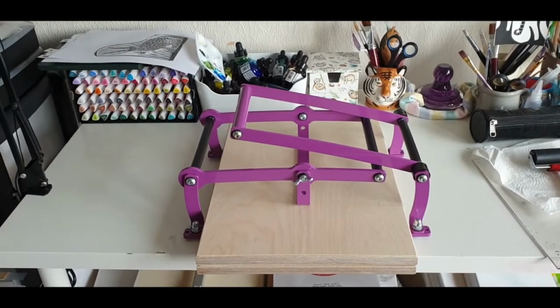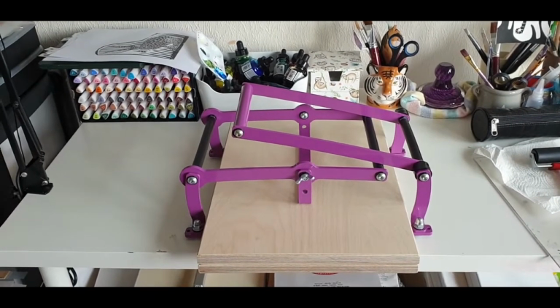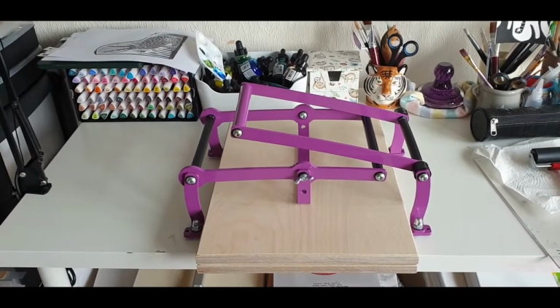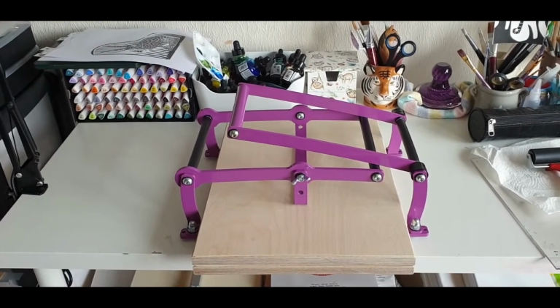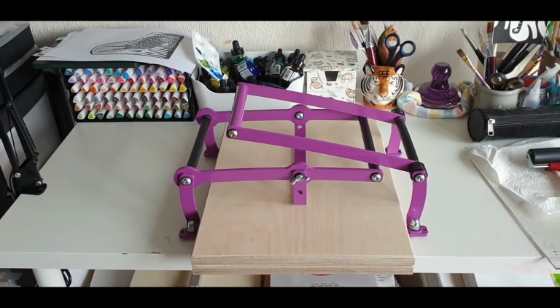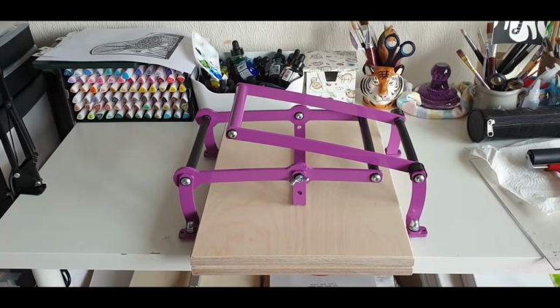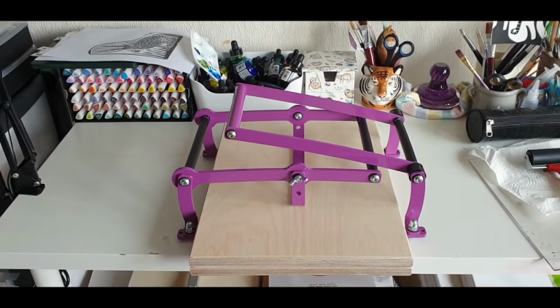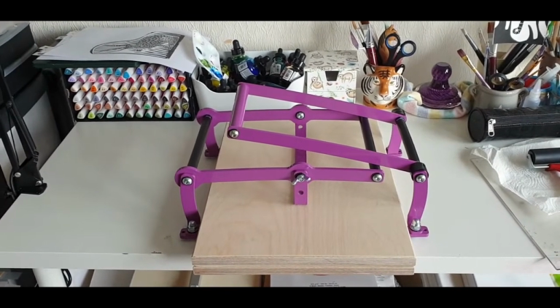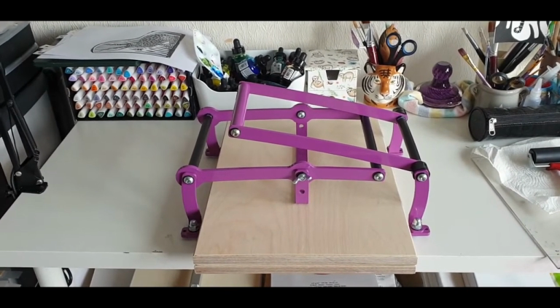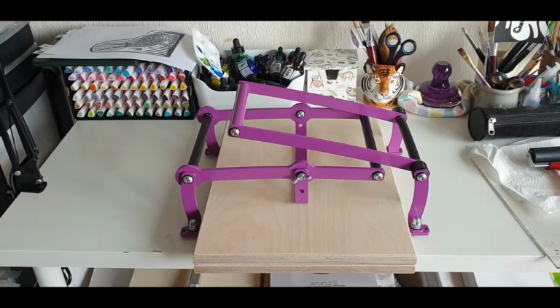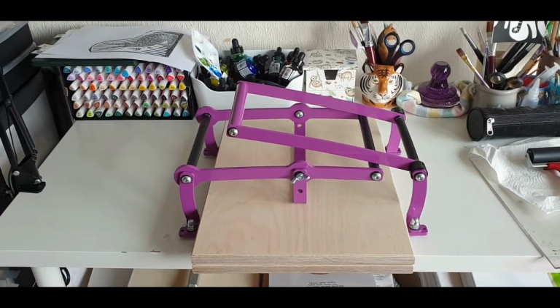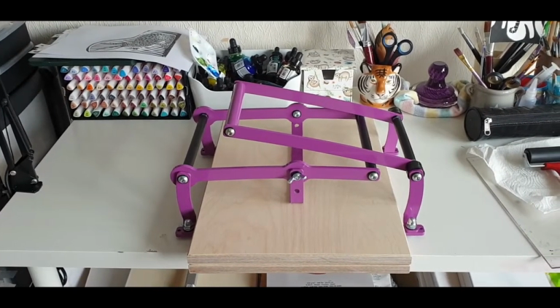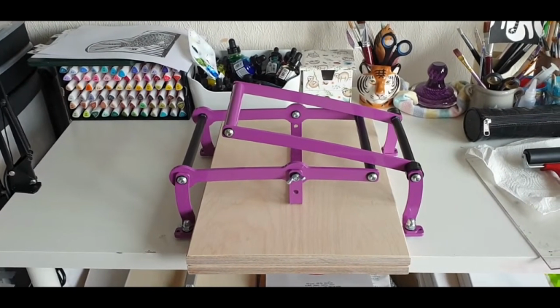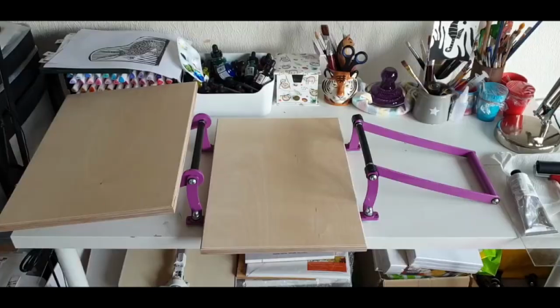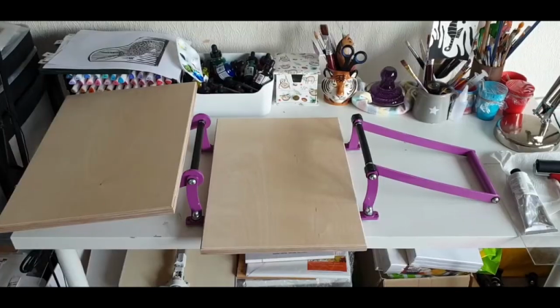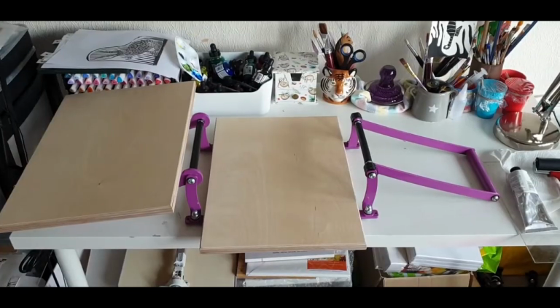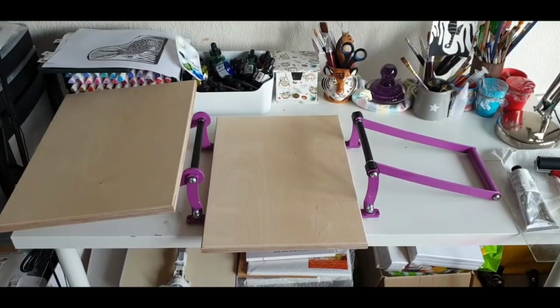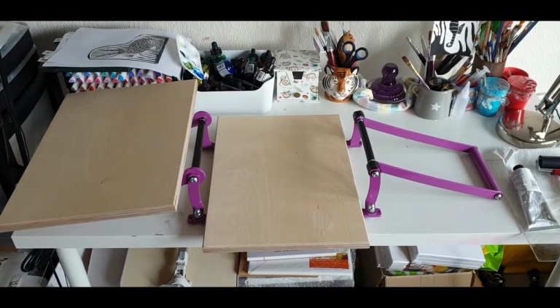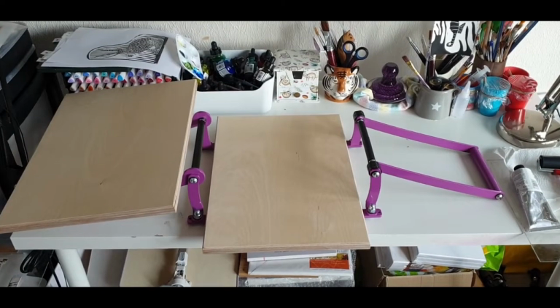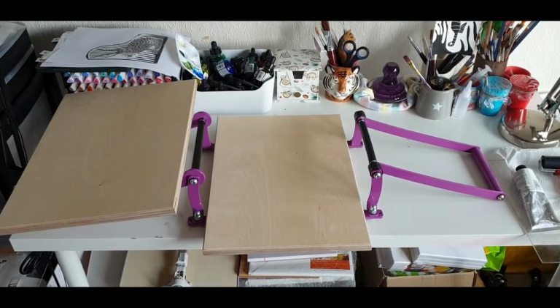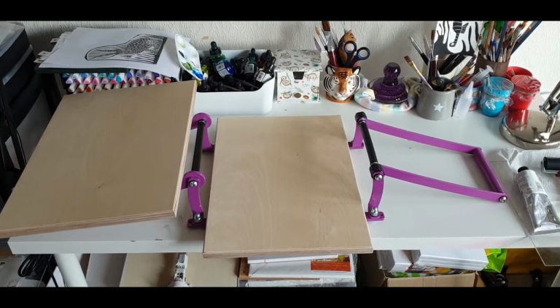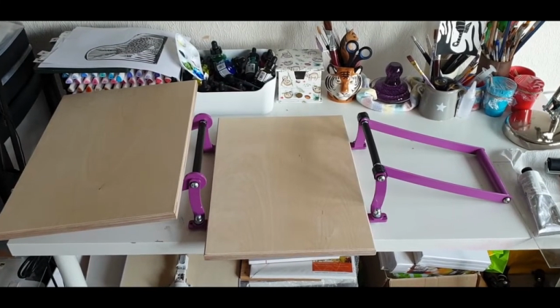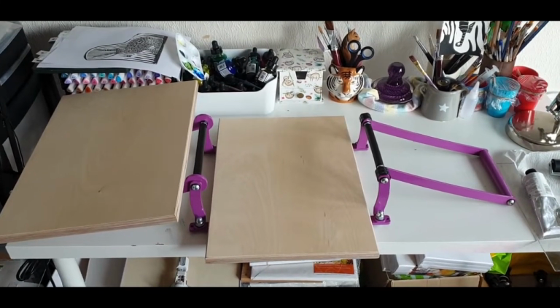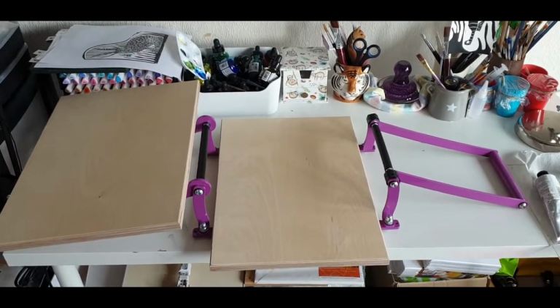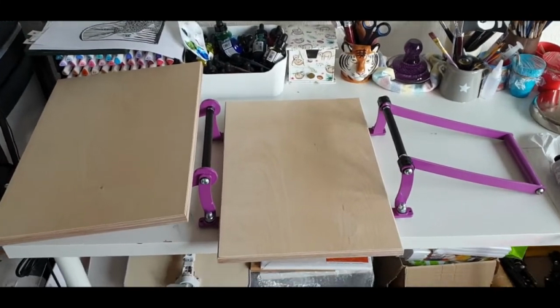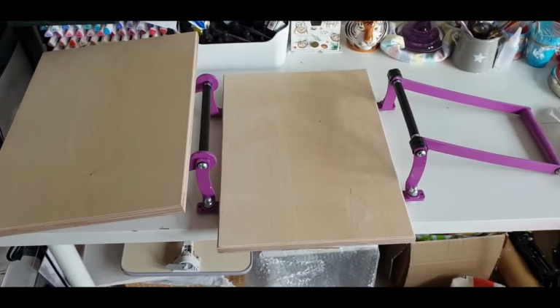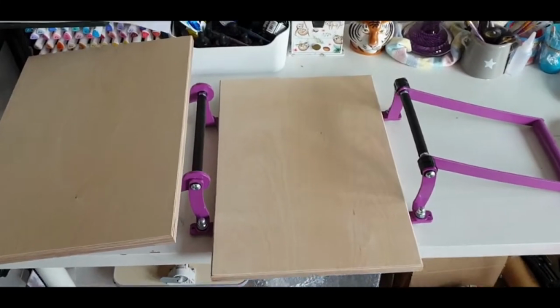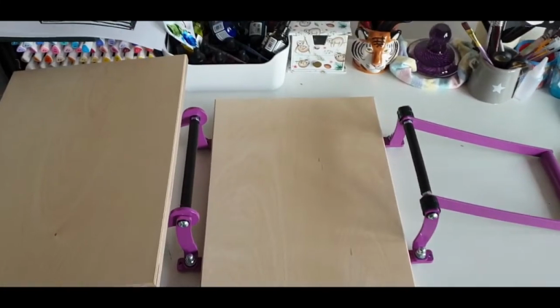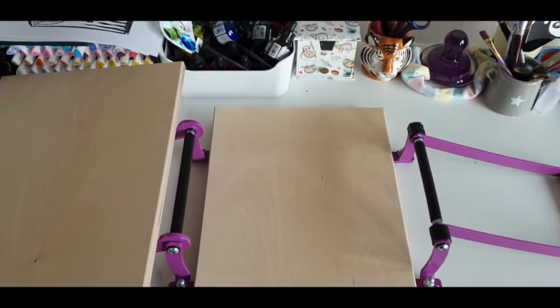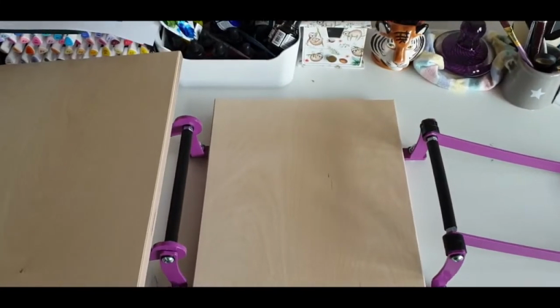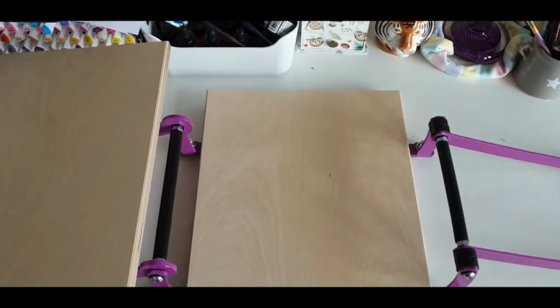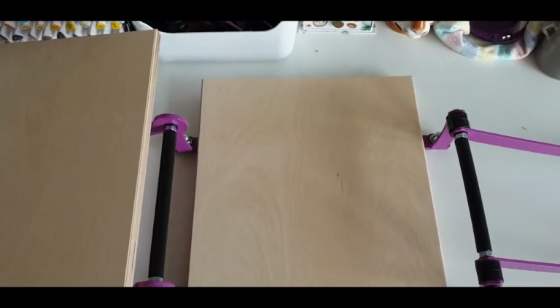I originally bought a Sizzix Pro shot as a cheap alternative to a printing press, but I just didn't get on with it. Luckily I found a buyer on Gumtree who bought it from me.